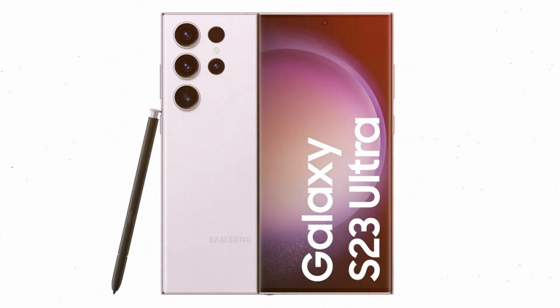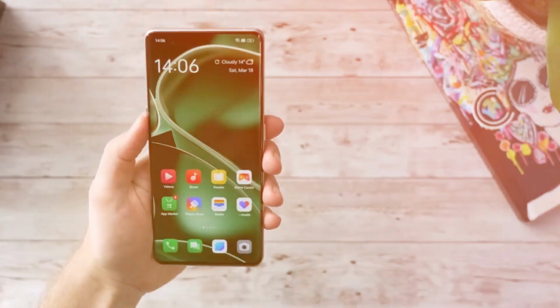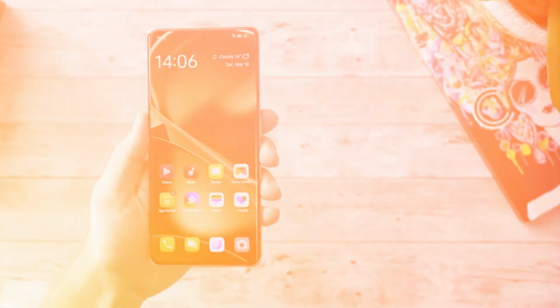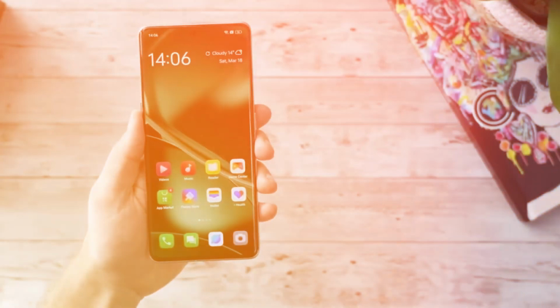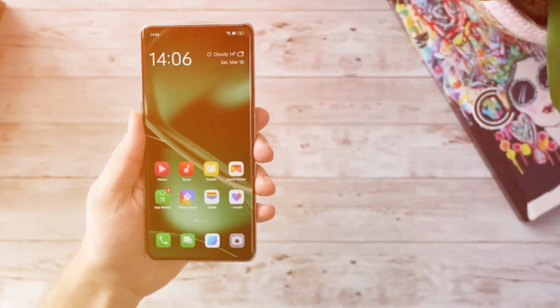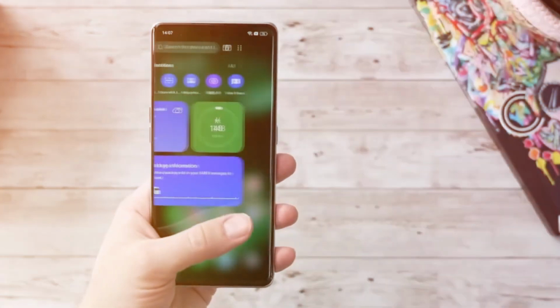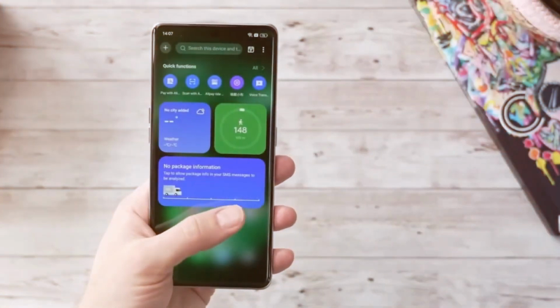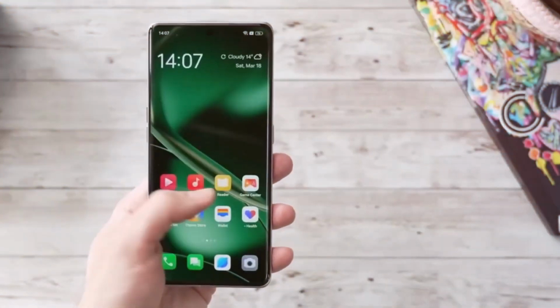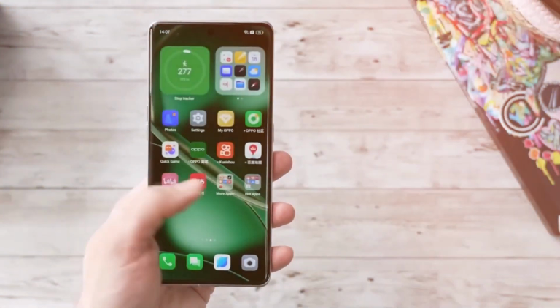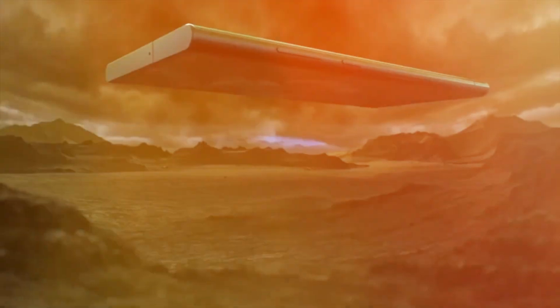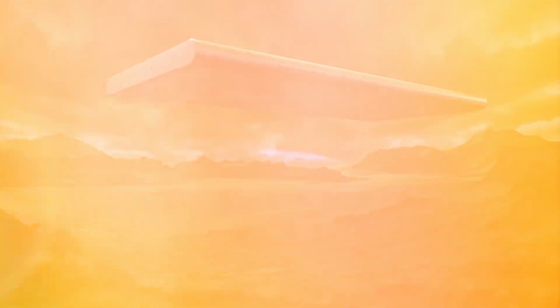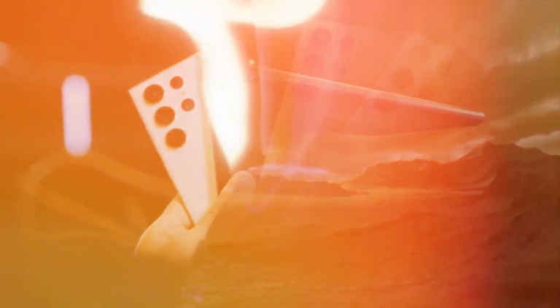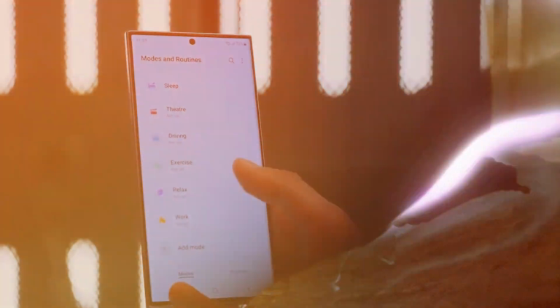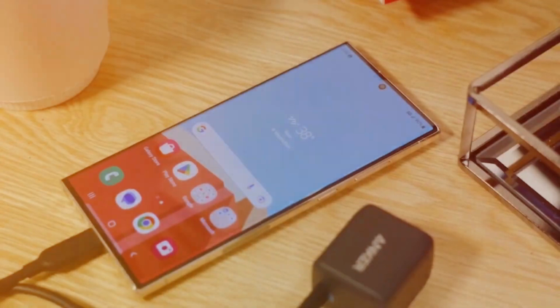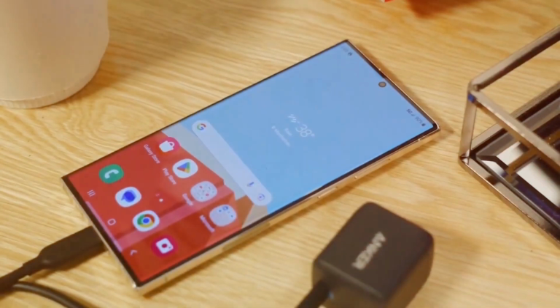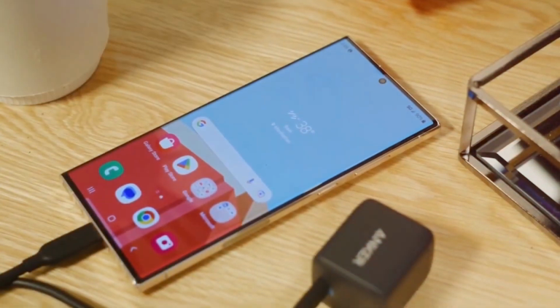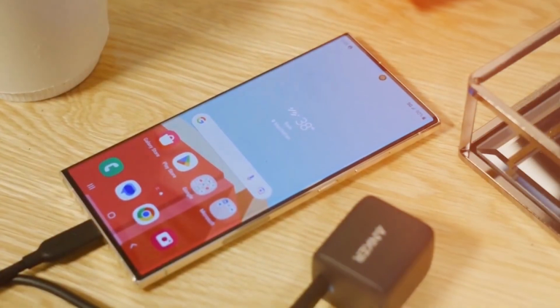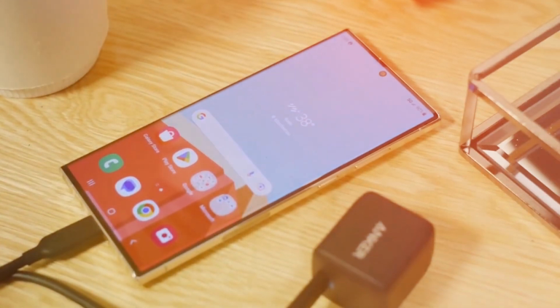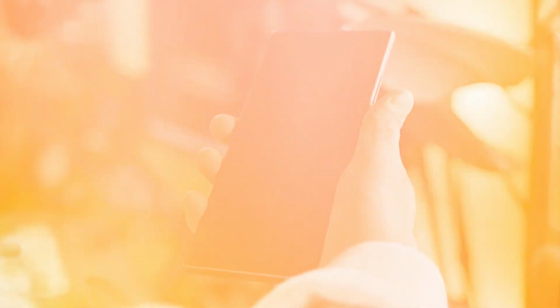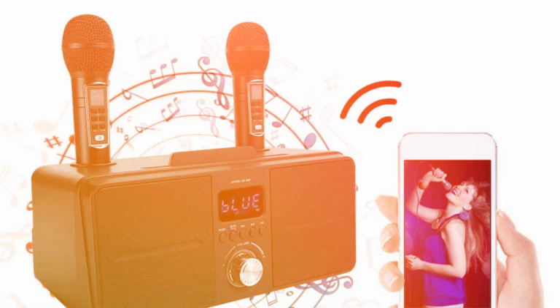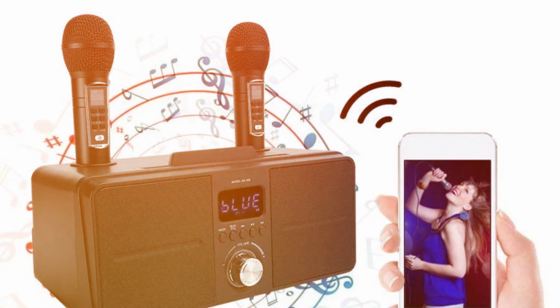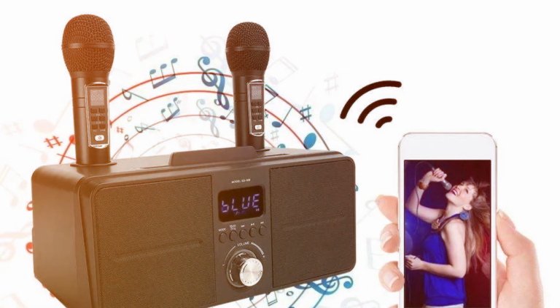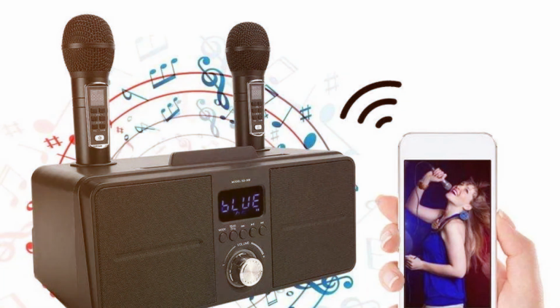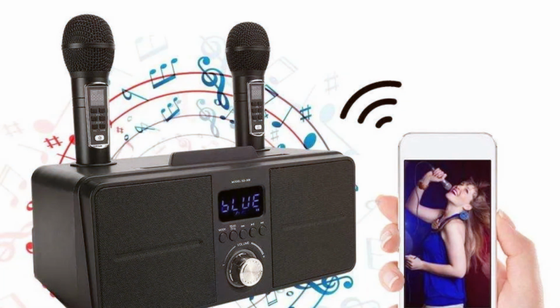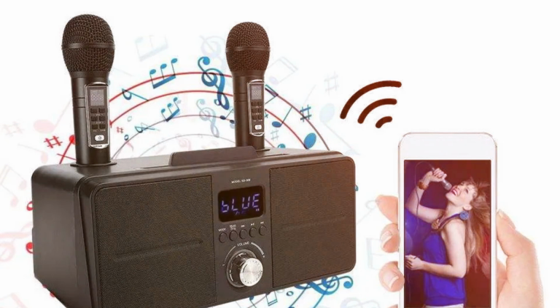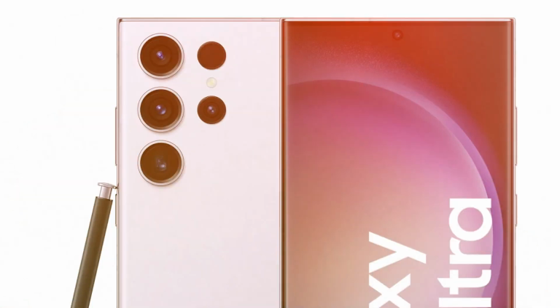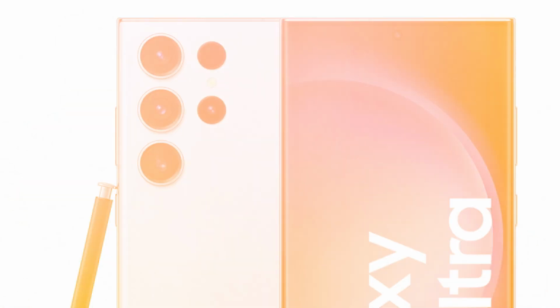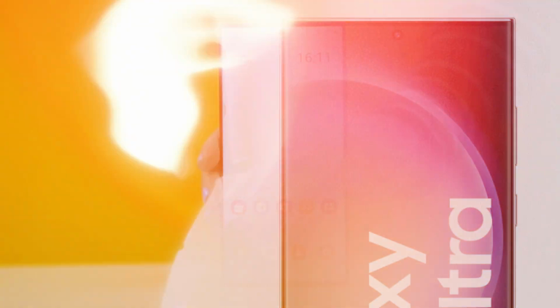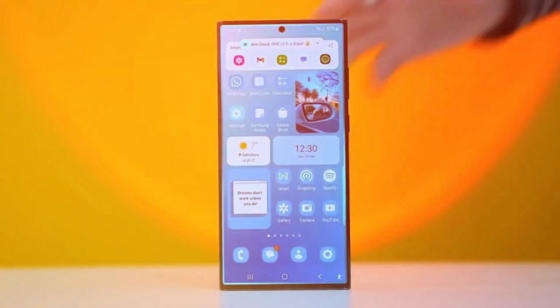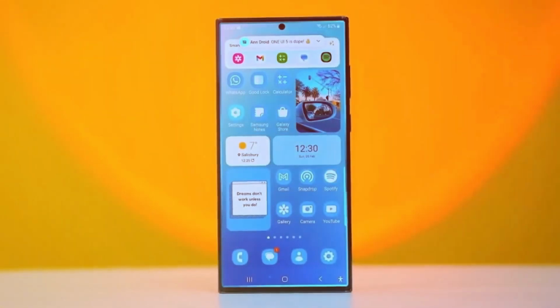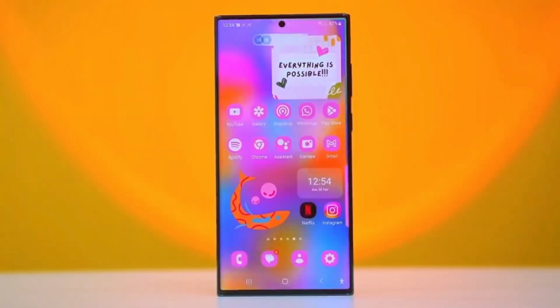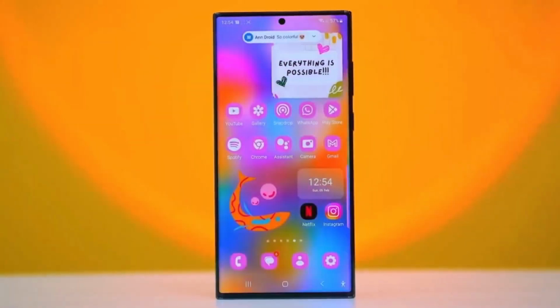Upon closer inspection, significant changes emerge, particularly at the top, where the S24 Ultra features two microphone holes — a departure from the S23 Ultra's single-hole configuration.